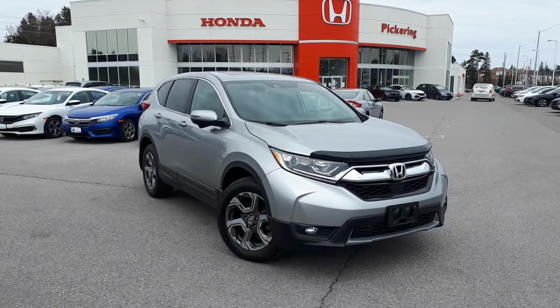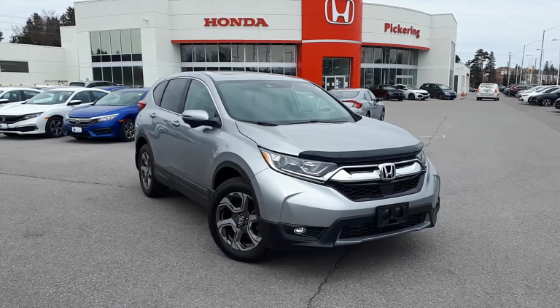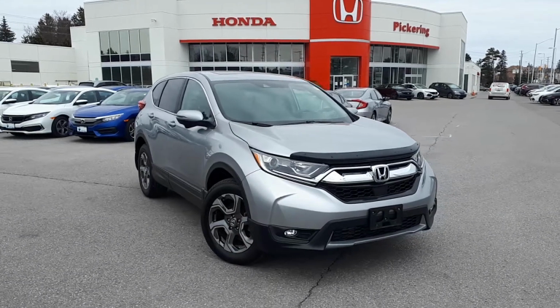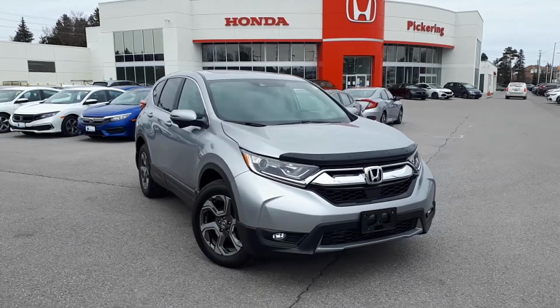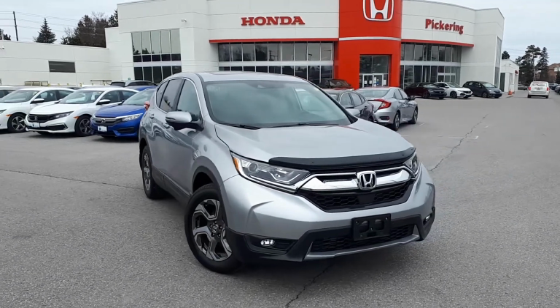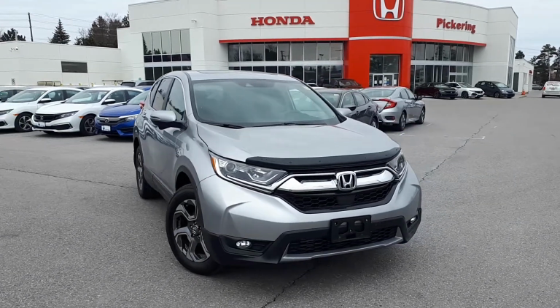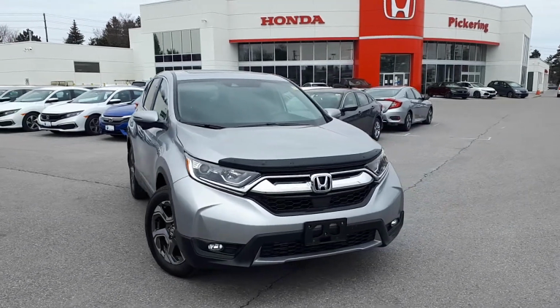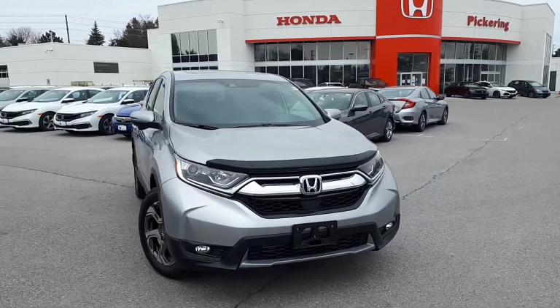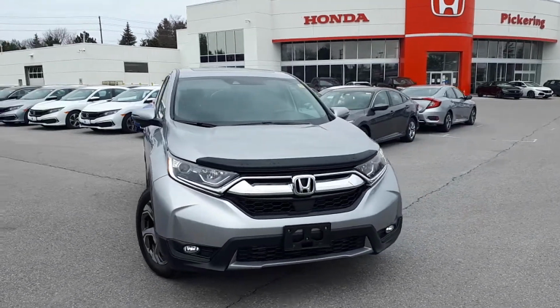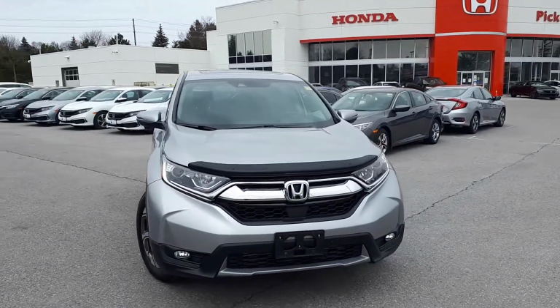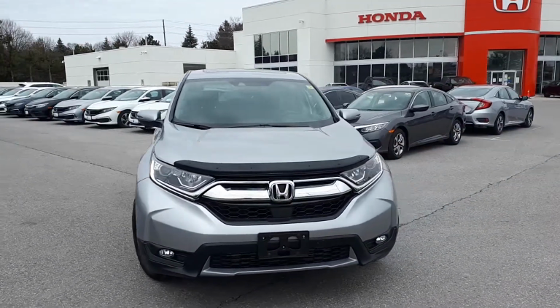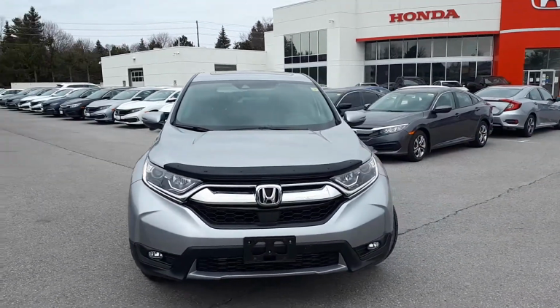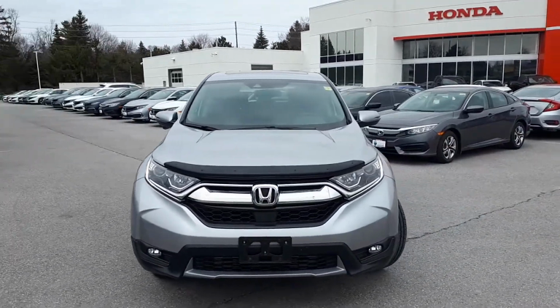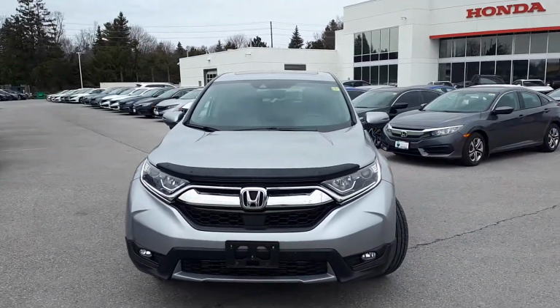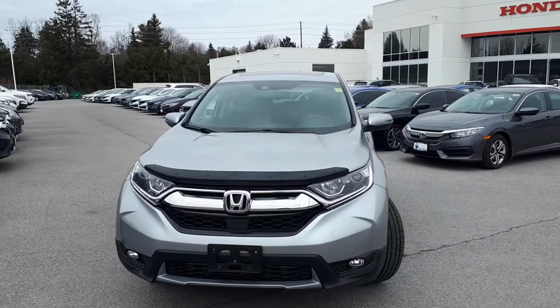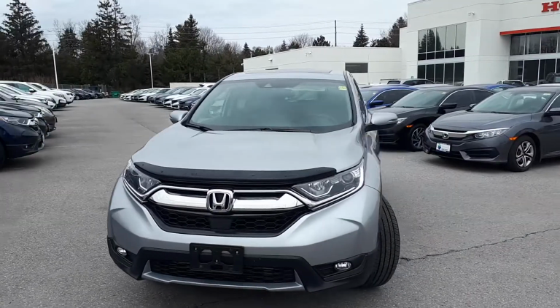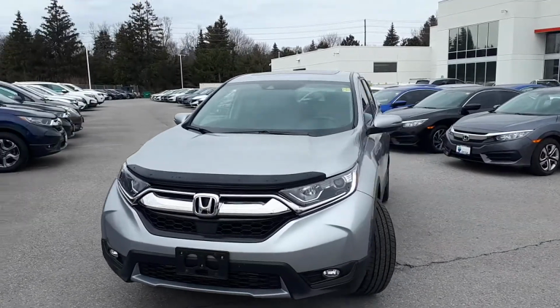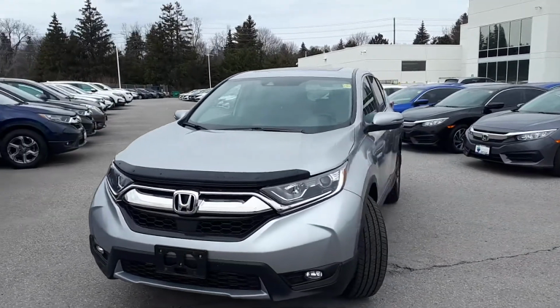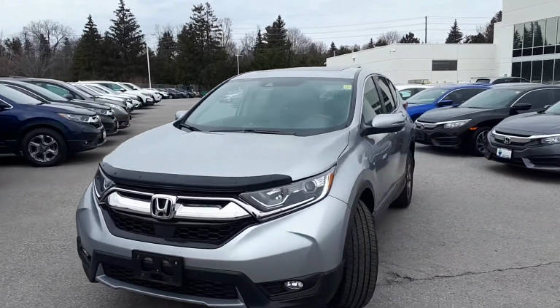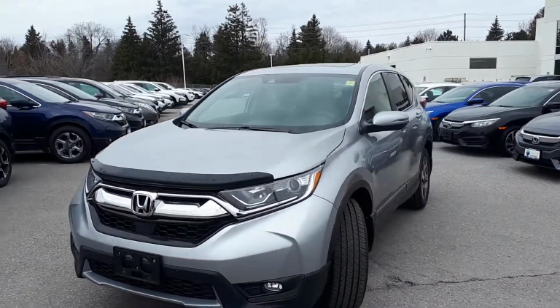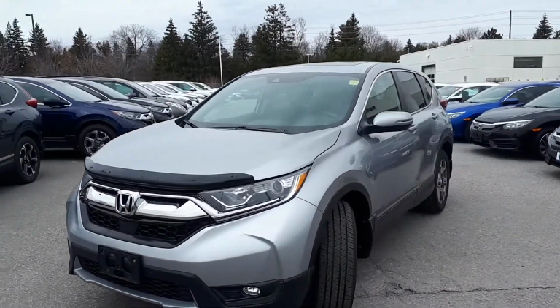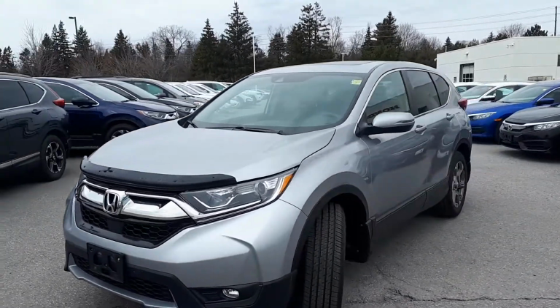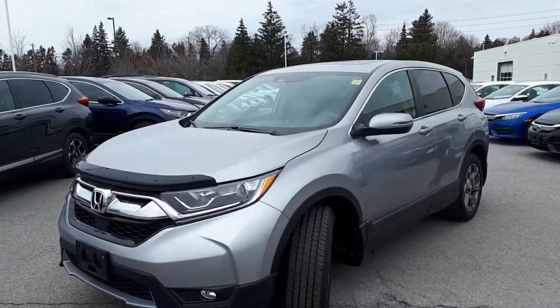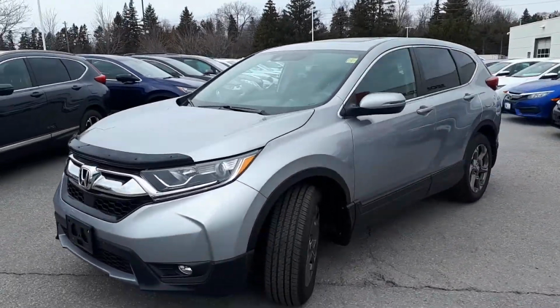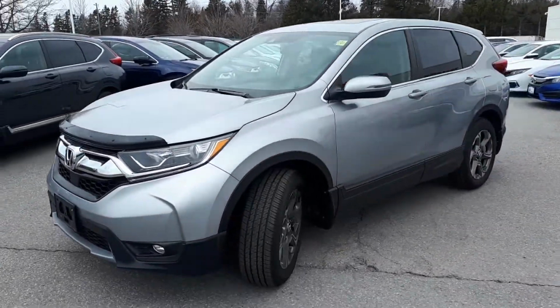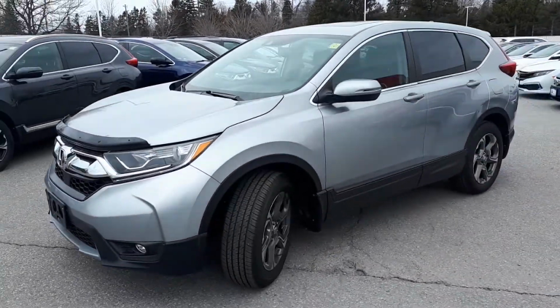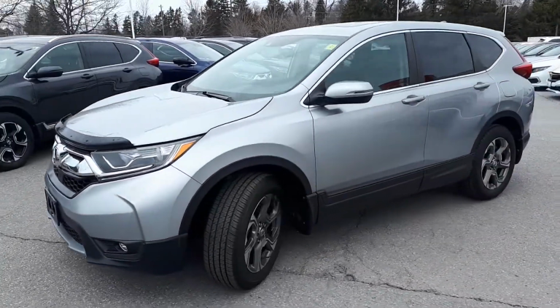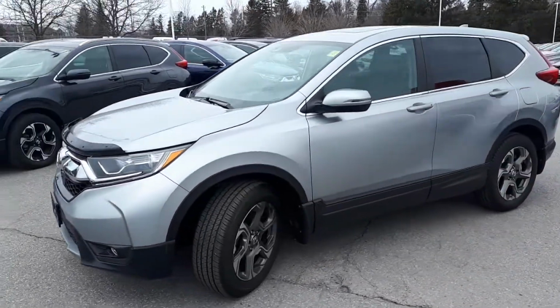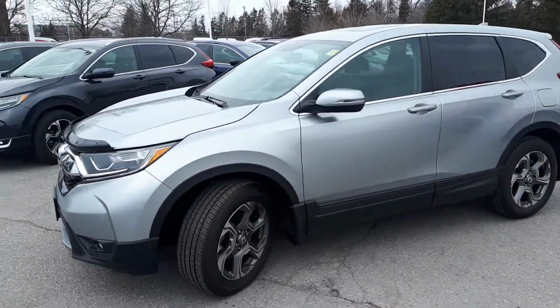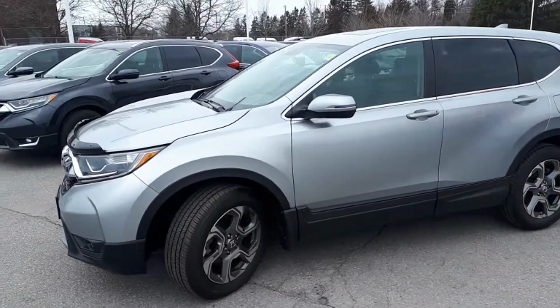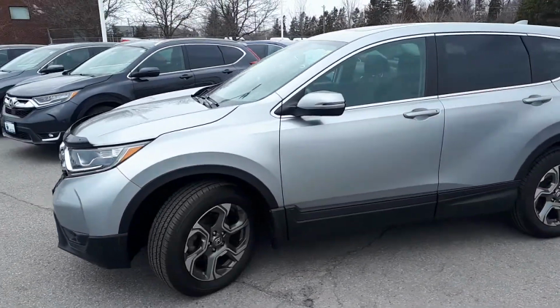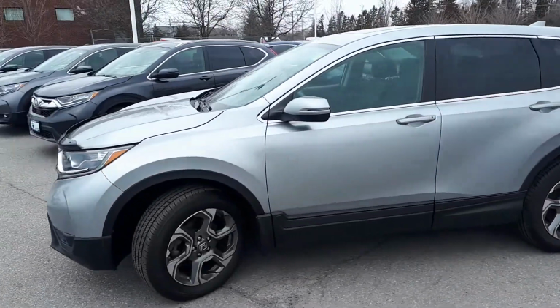Here at Pickering Honda we have a Drive Shield certified pre-owned 2017 Honda CR-V EXL all-wheel drive SUV.